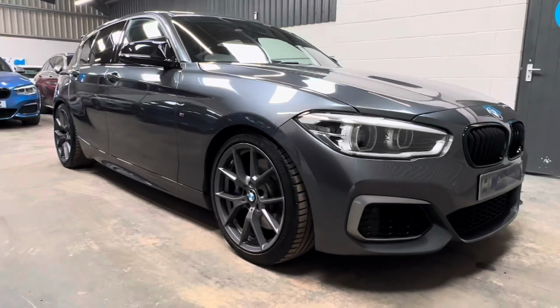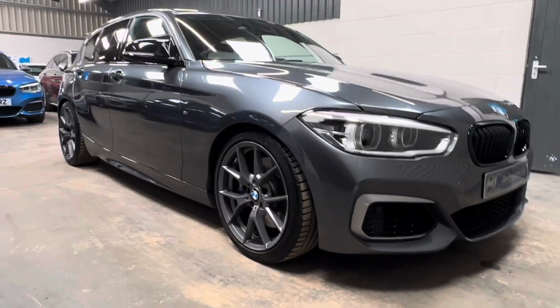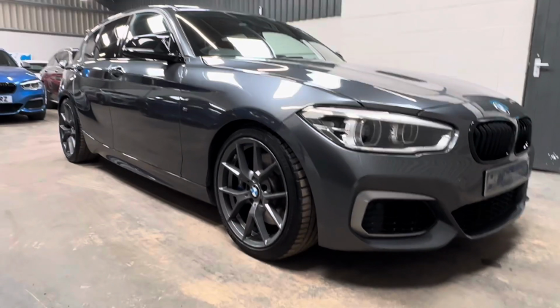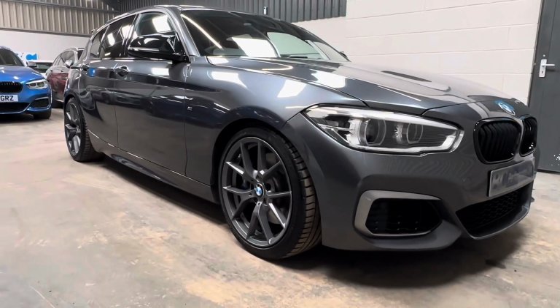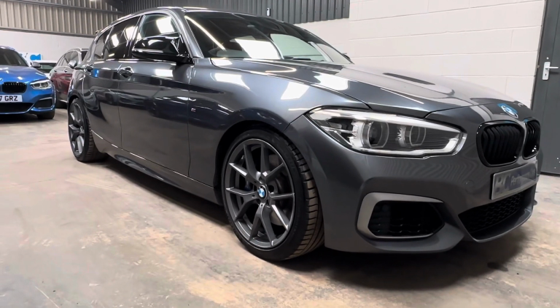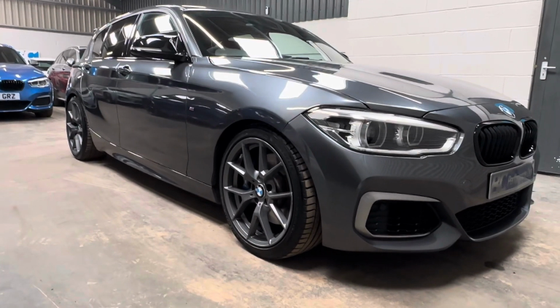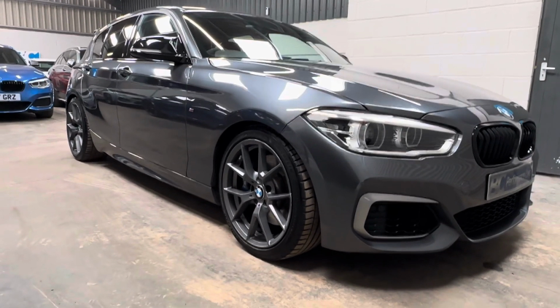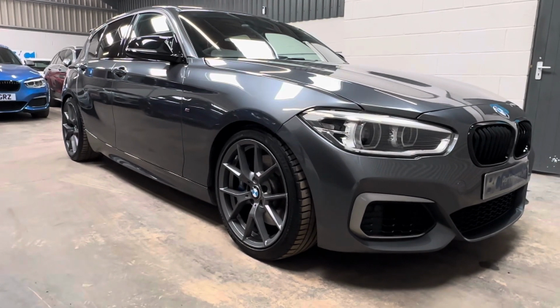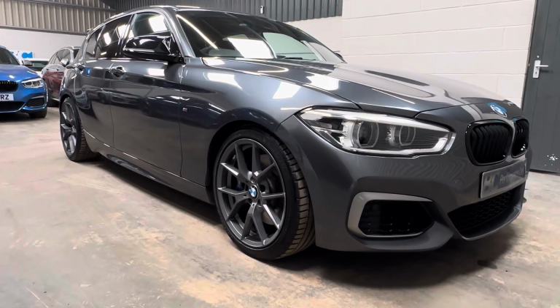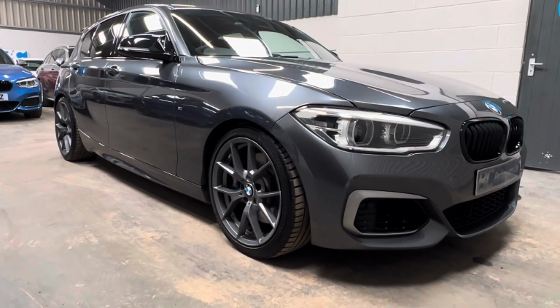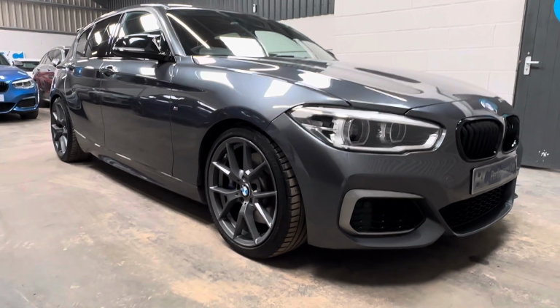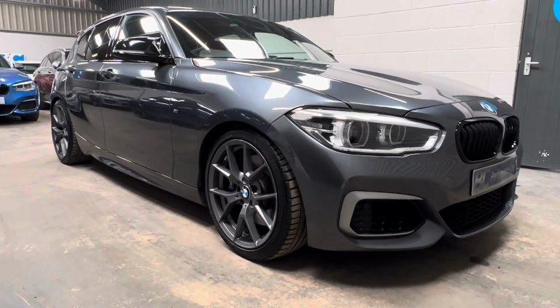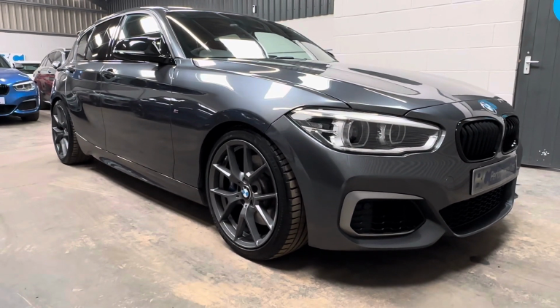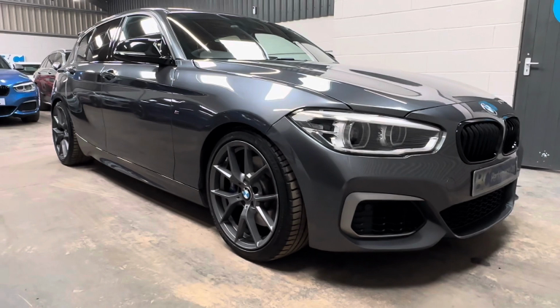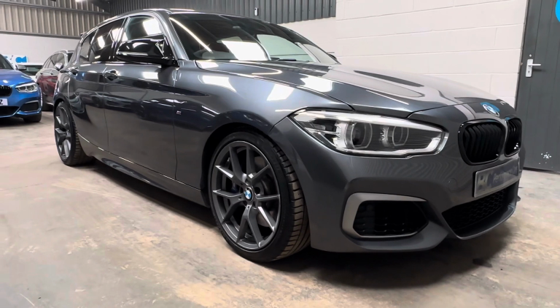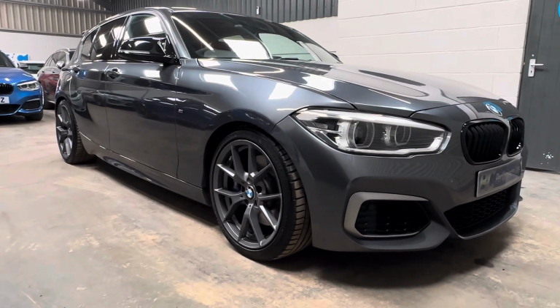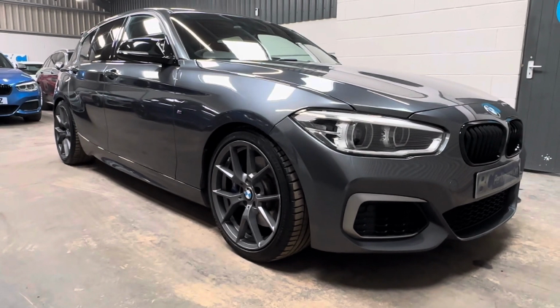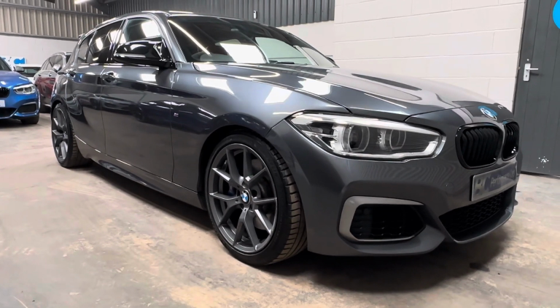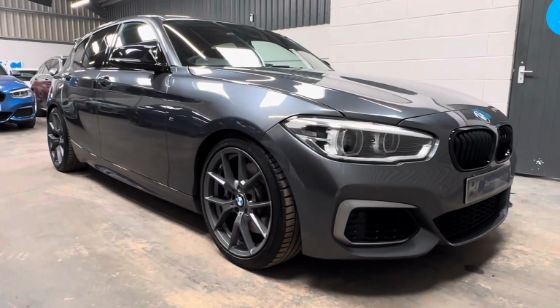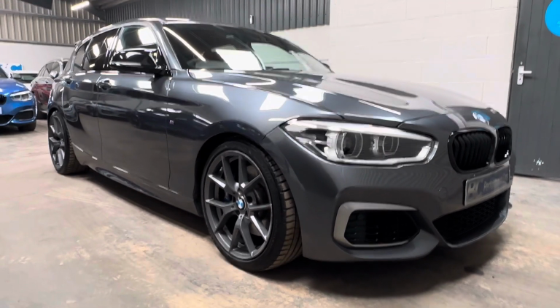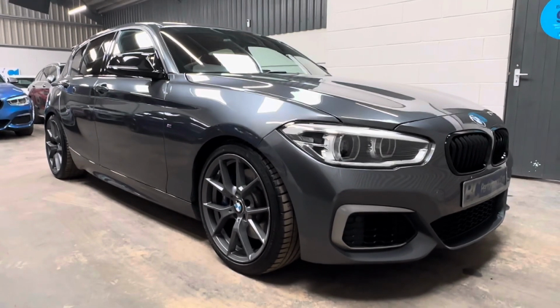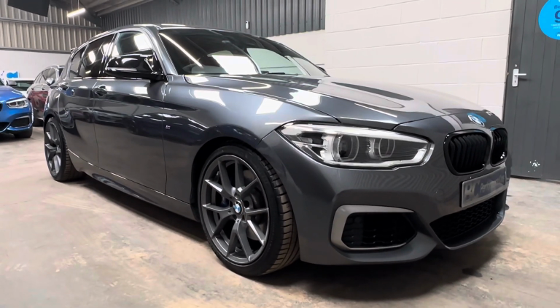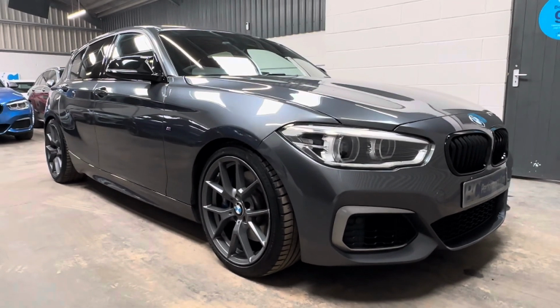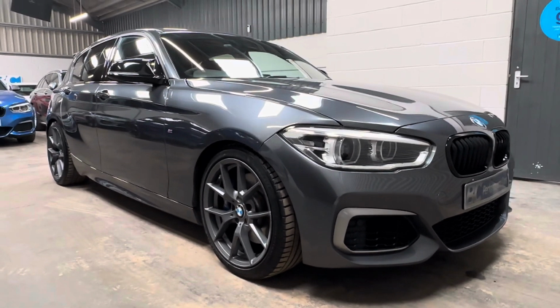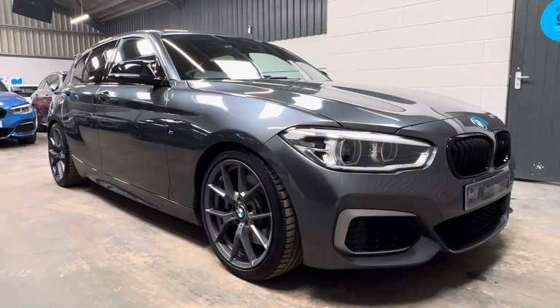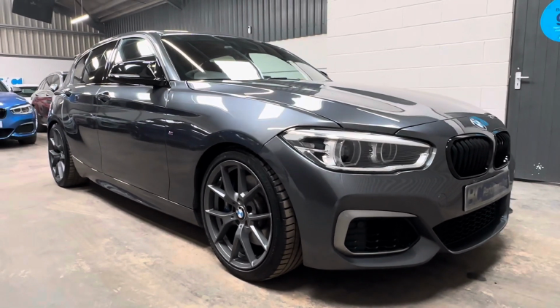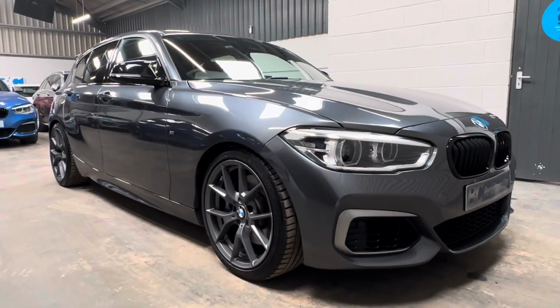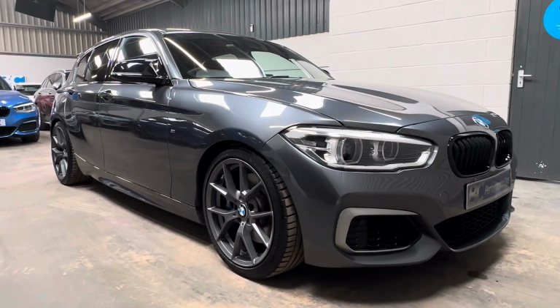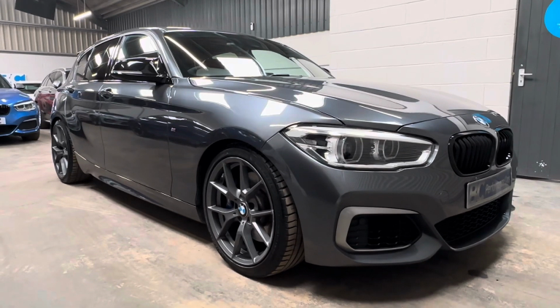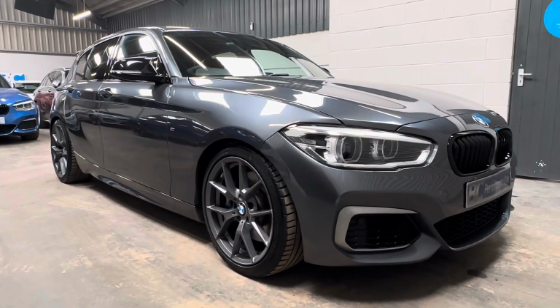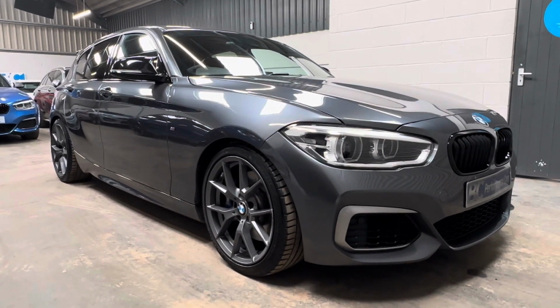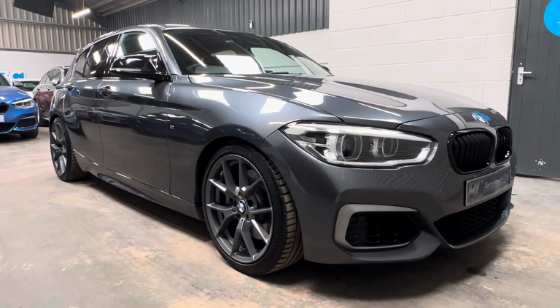Hello, it's Ben at BC Performance Cars. Join me today on this walk-around video on this latest arrival, which is this 2017, 17 model year BMW M140i.